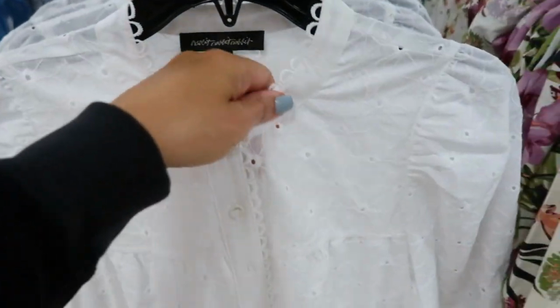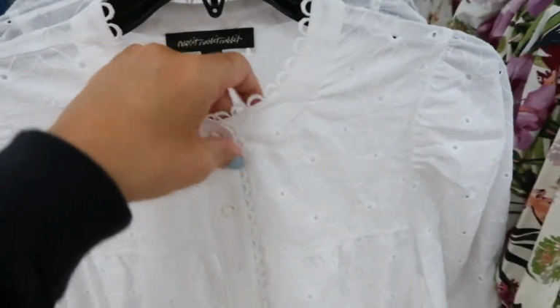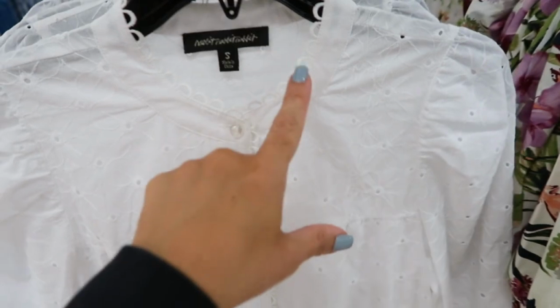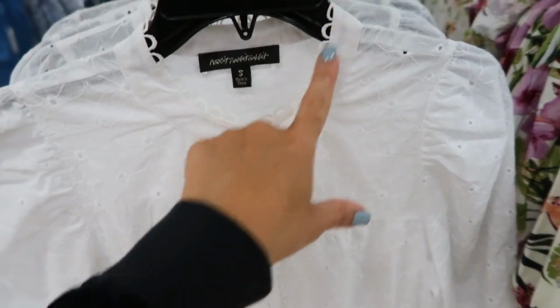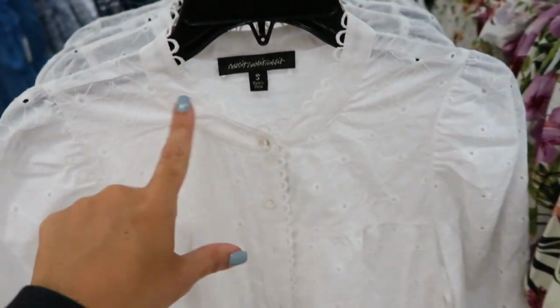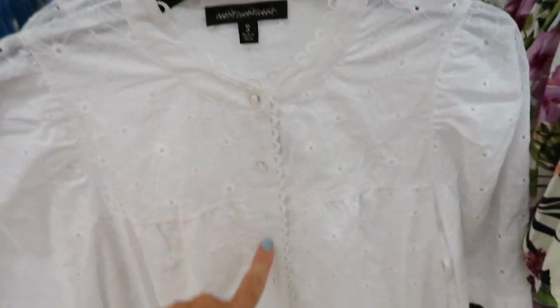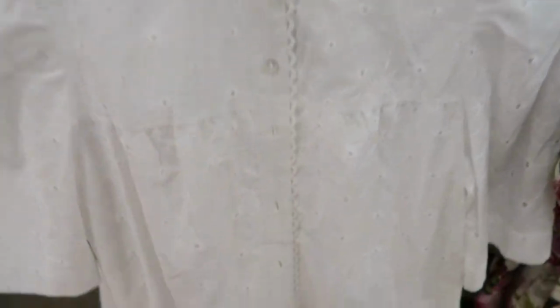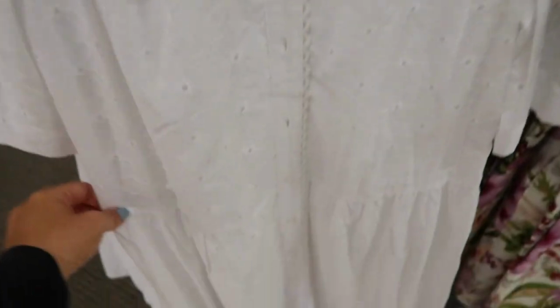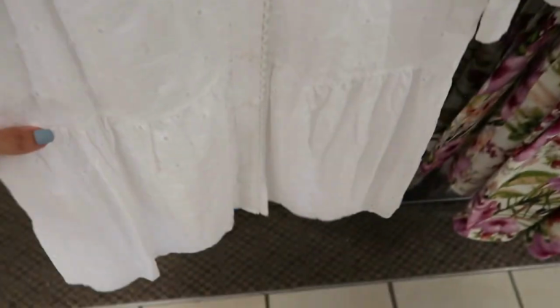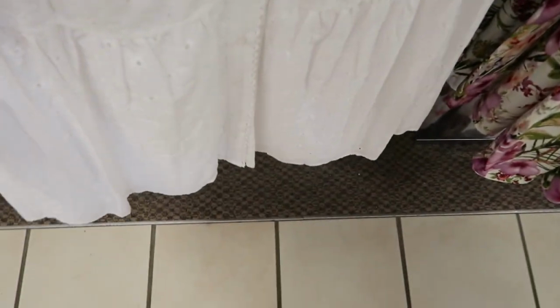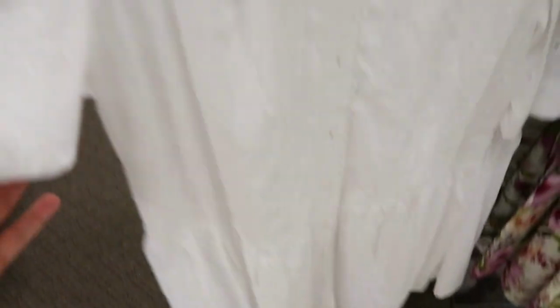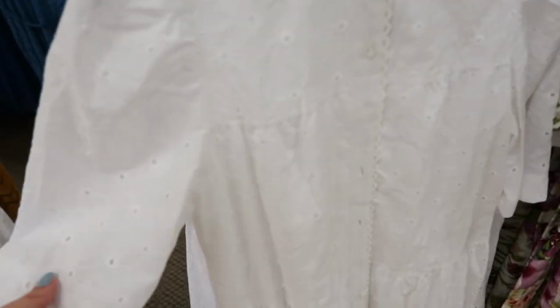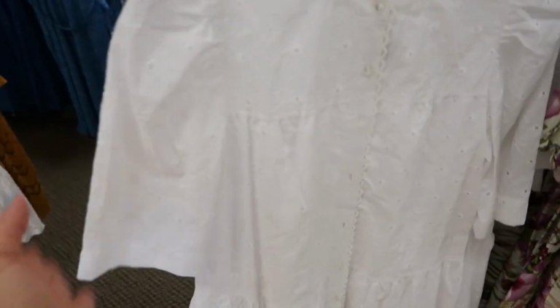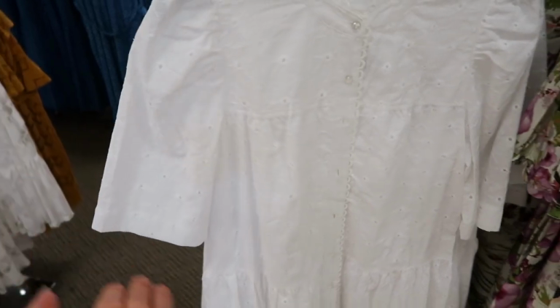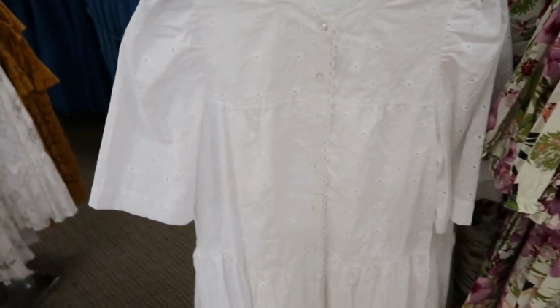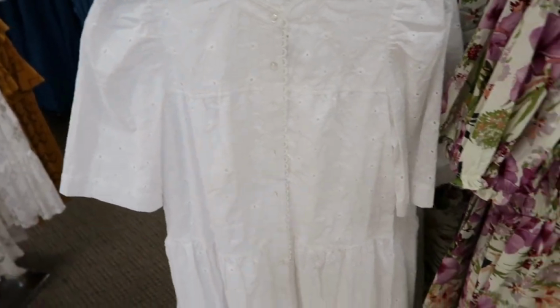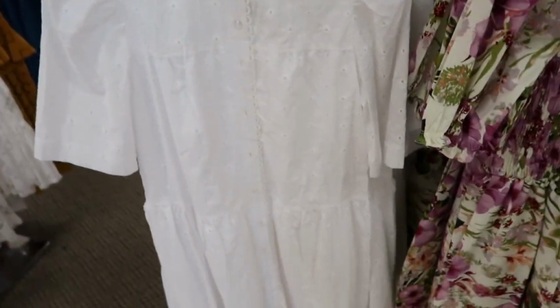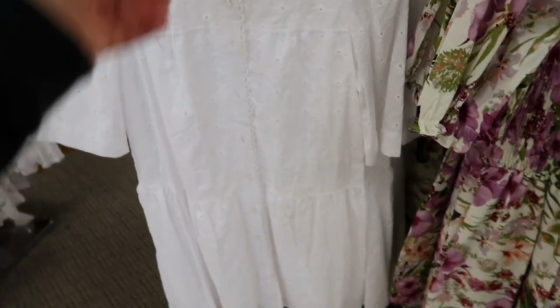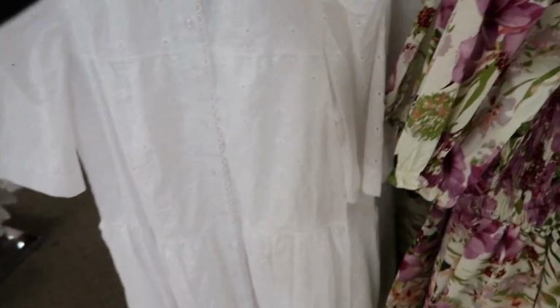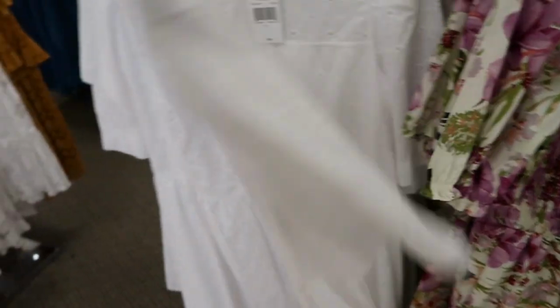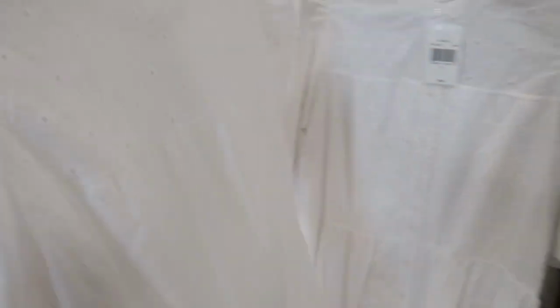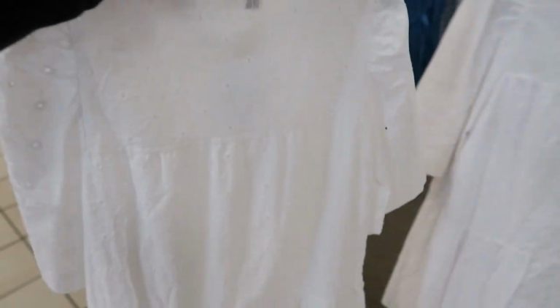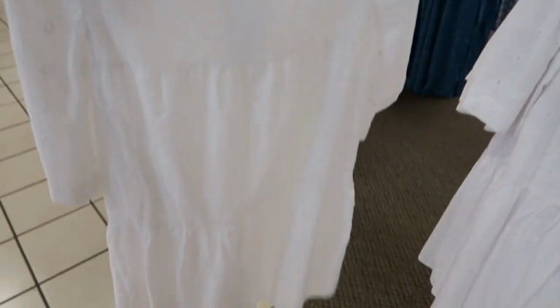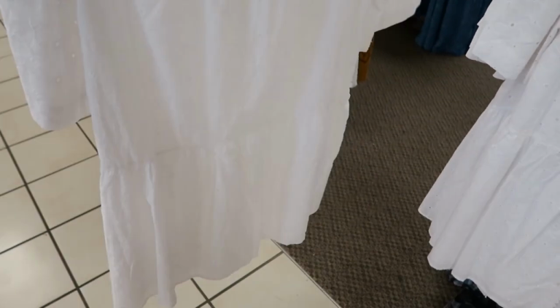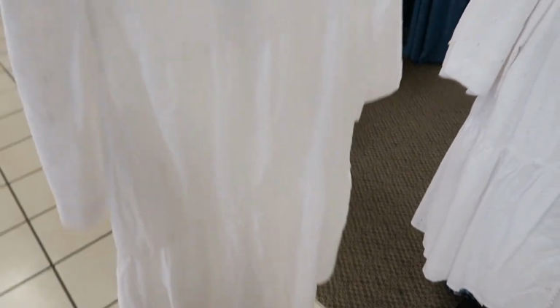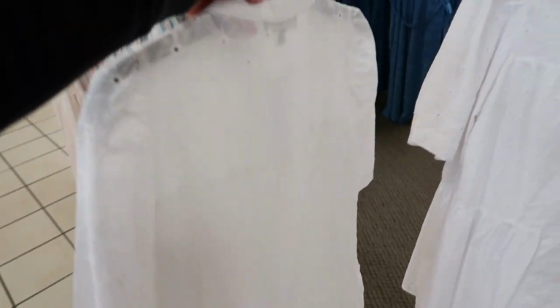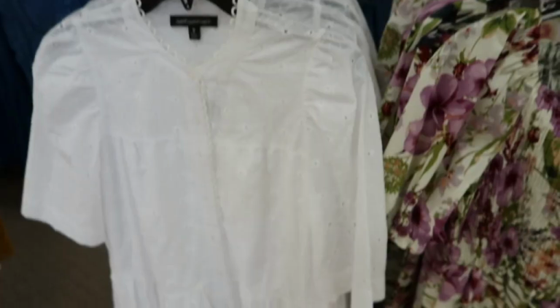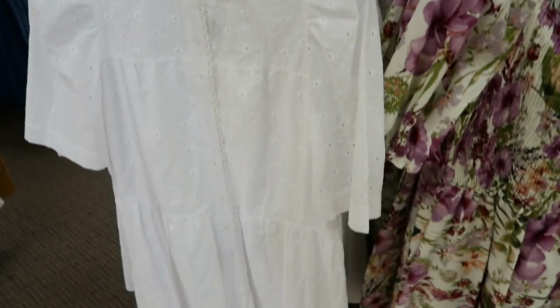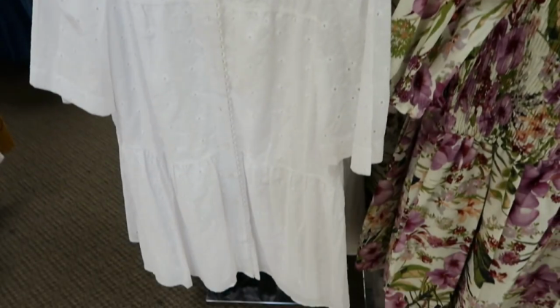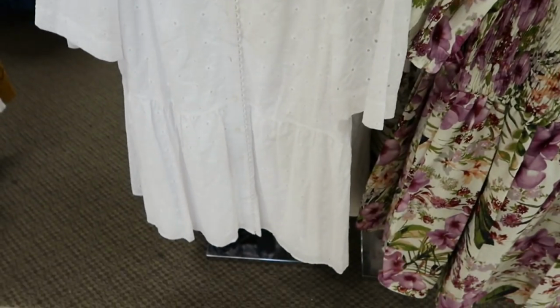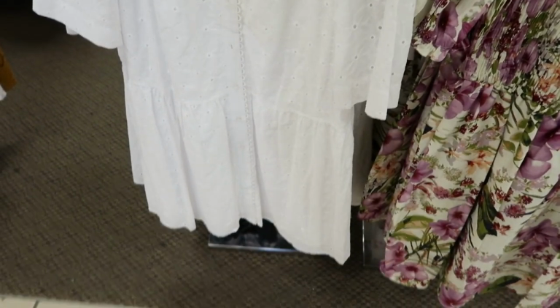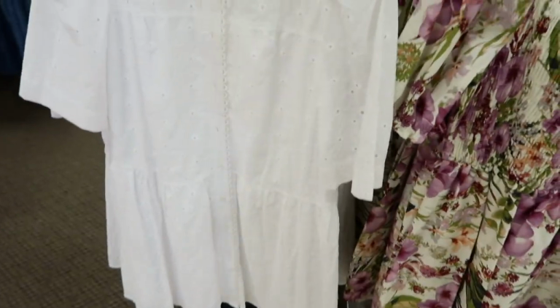Right next to it I'm seeing another new eyelet dress — it has a mock neck with buttons all the way down, tiers, and a longer length sleeve. This one is also normally $74.